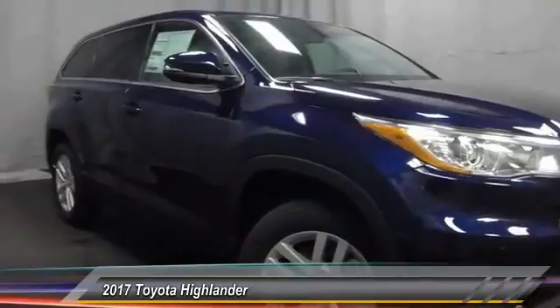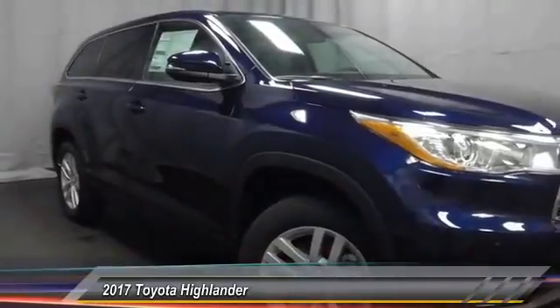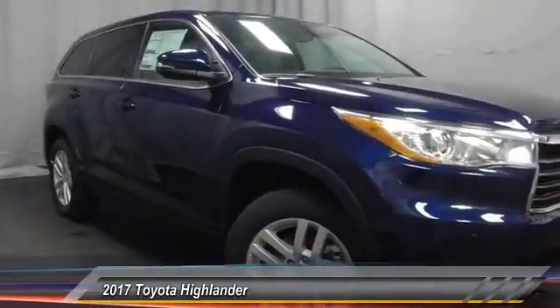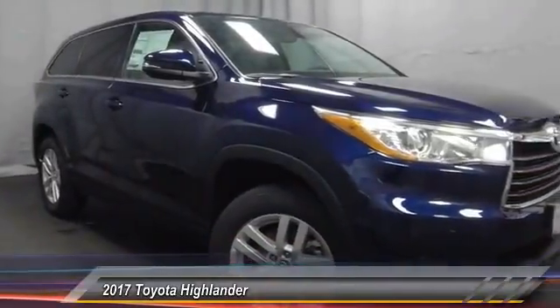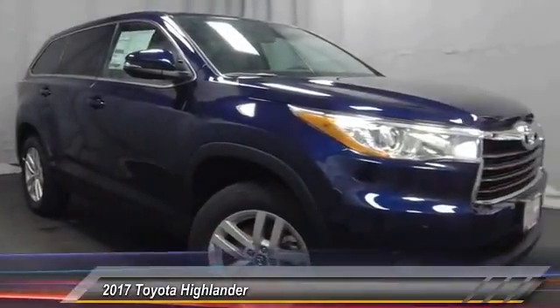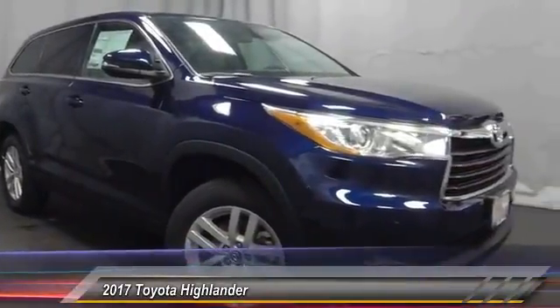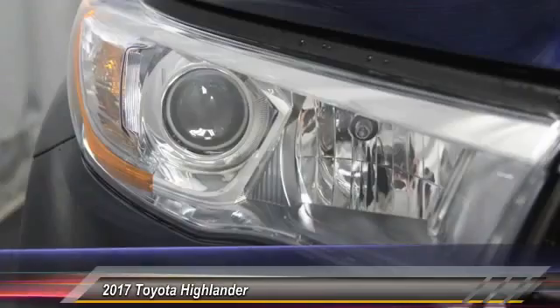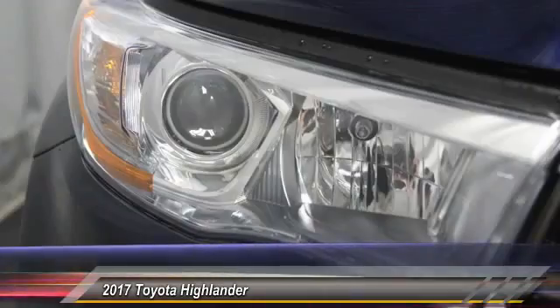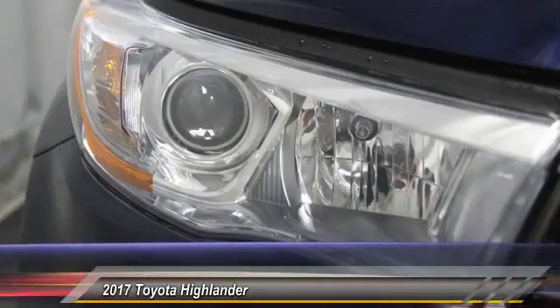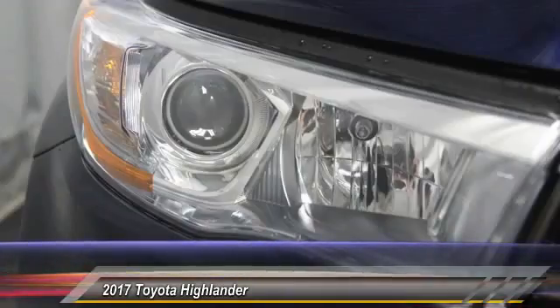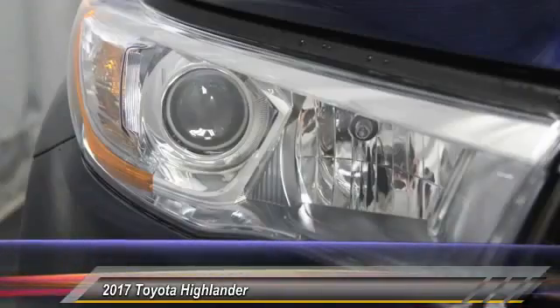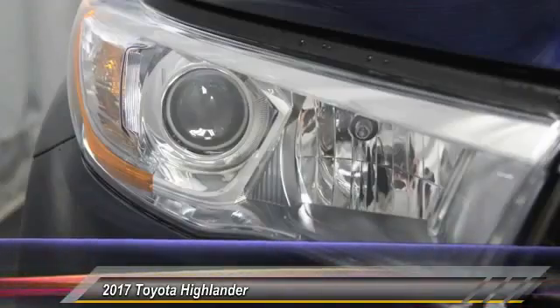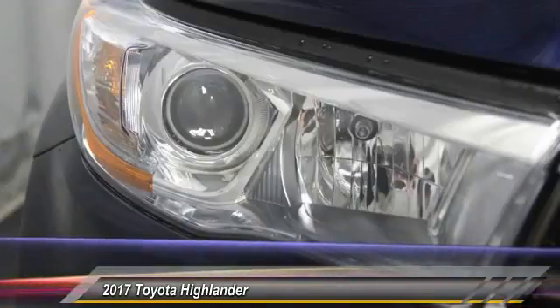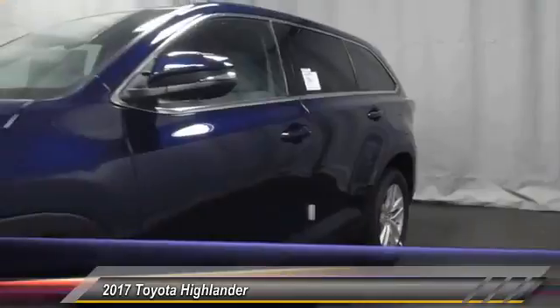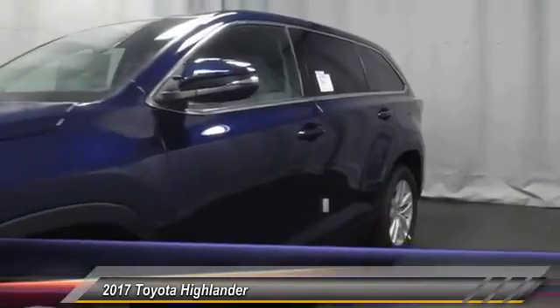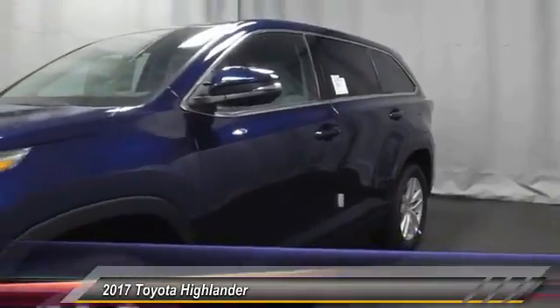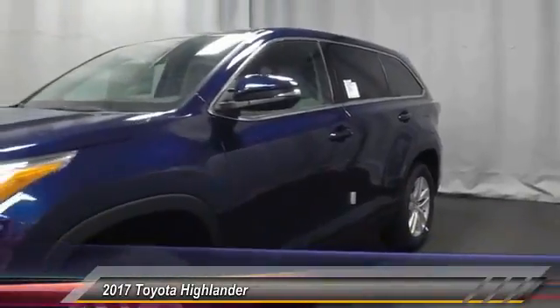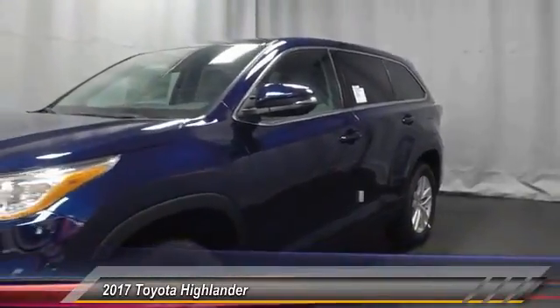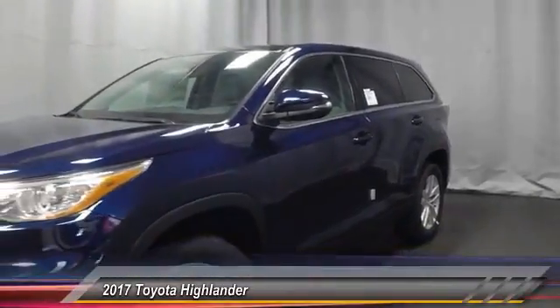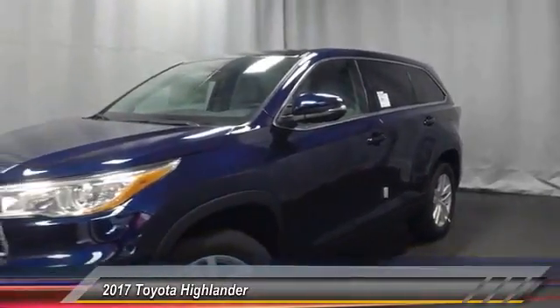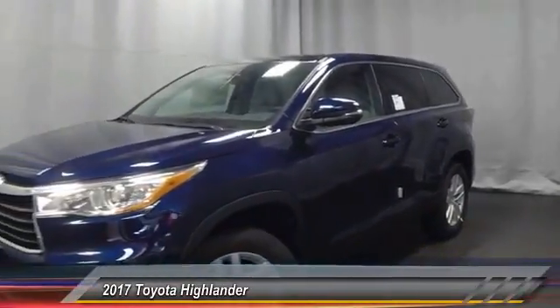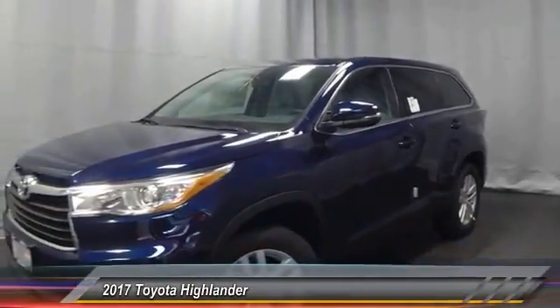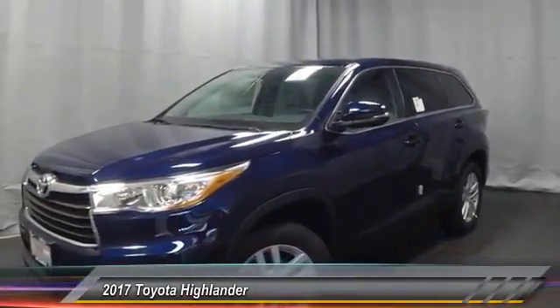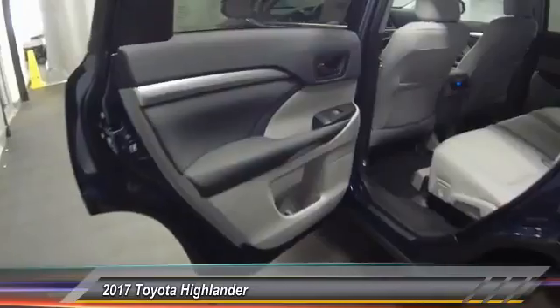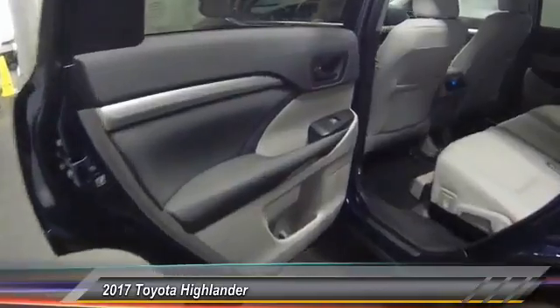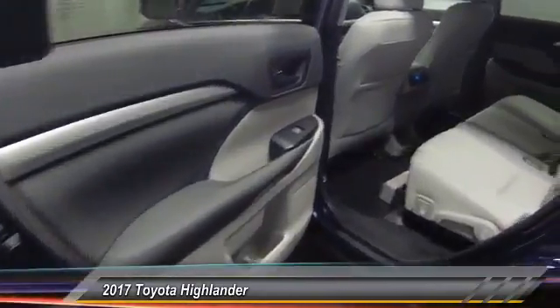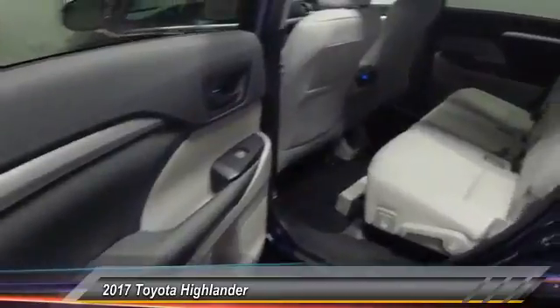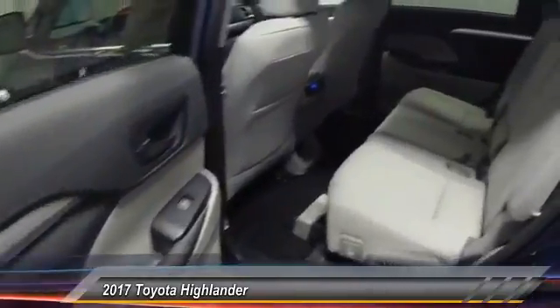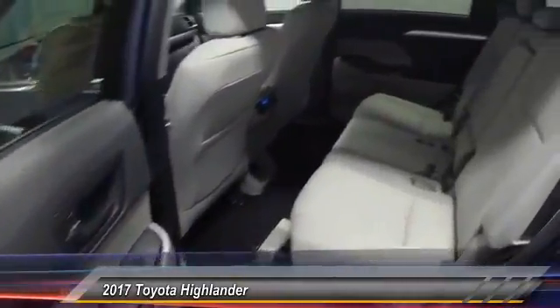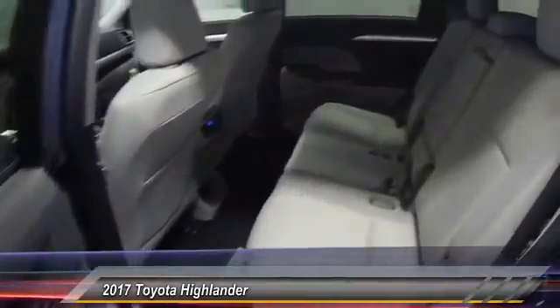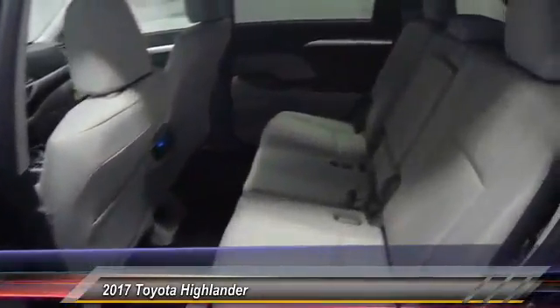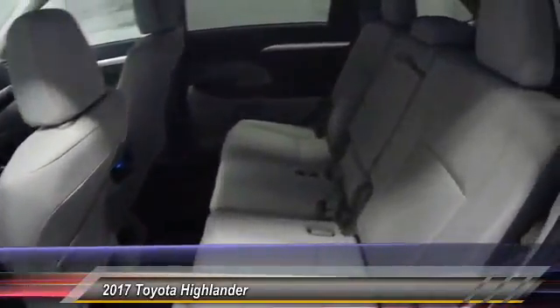Air conditioning, dual airbags, alloy wheels, four-wheel disc brakes, CD player, electronic stability control, rear window defroster, power windows, brake assist, remote keyless entry.